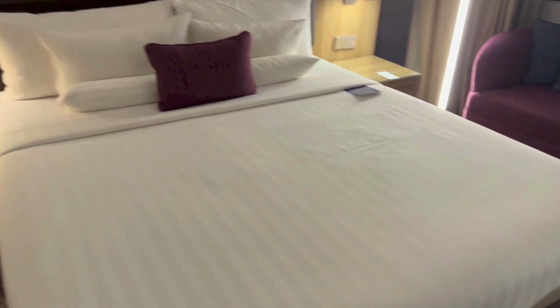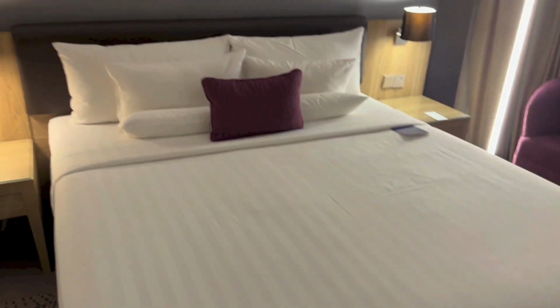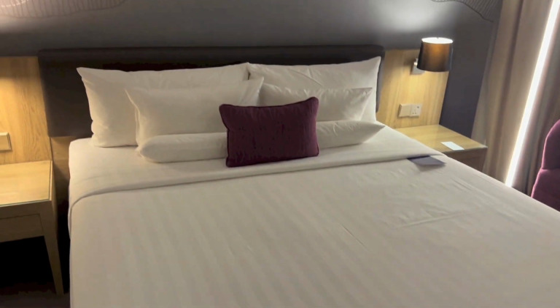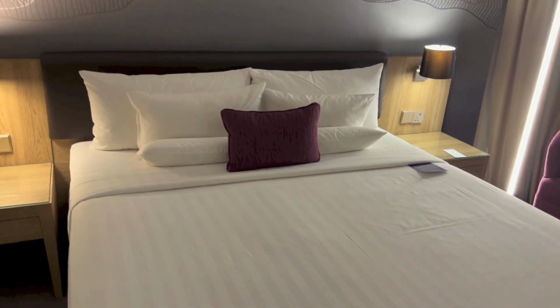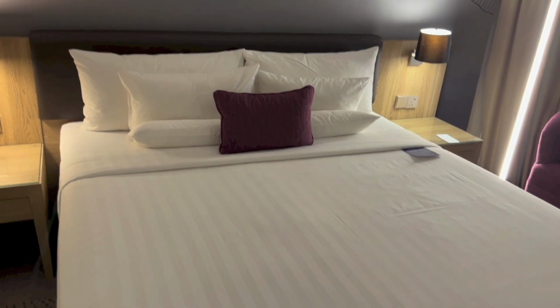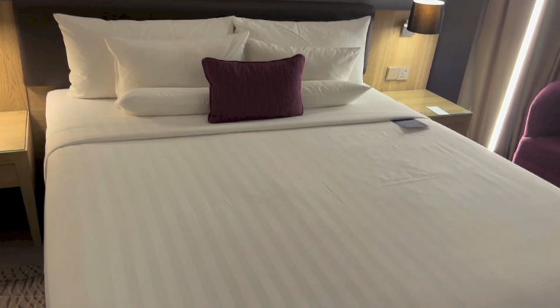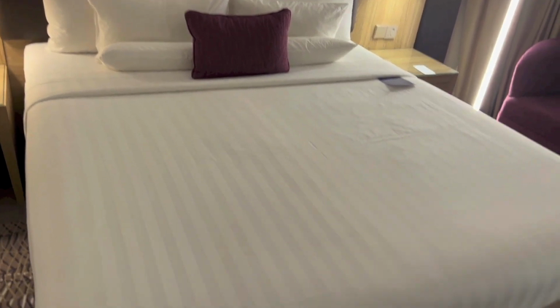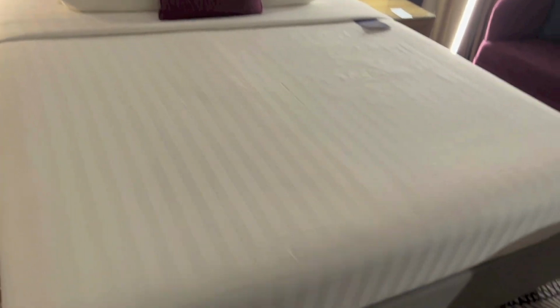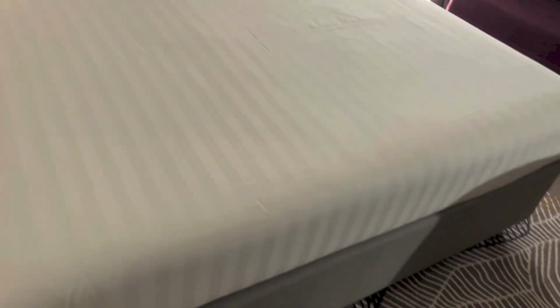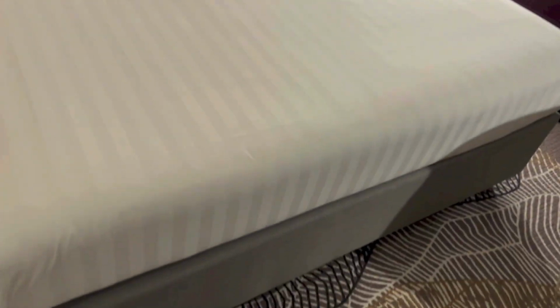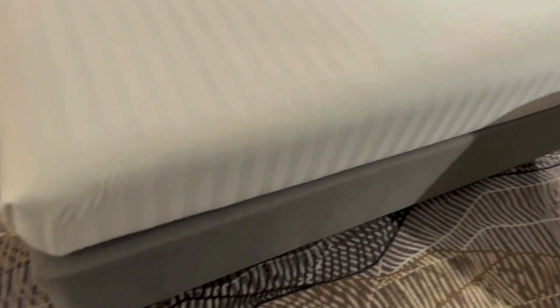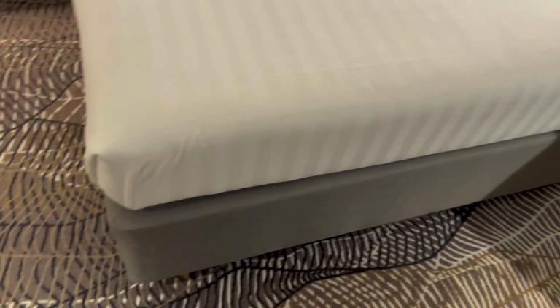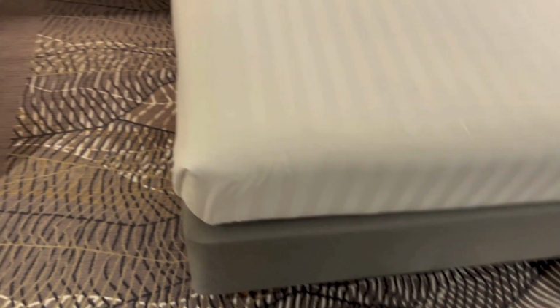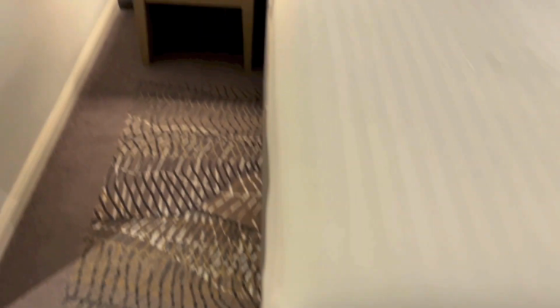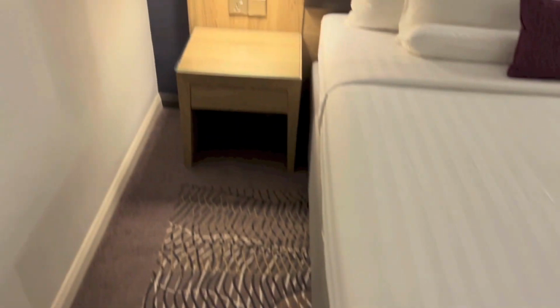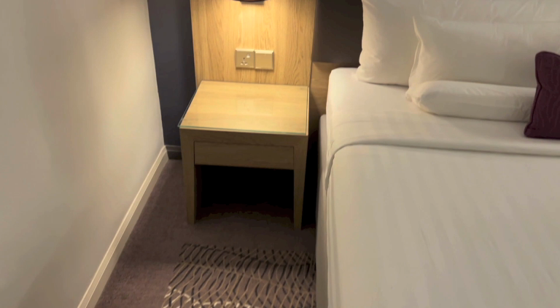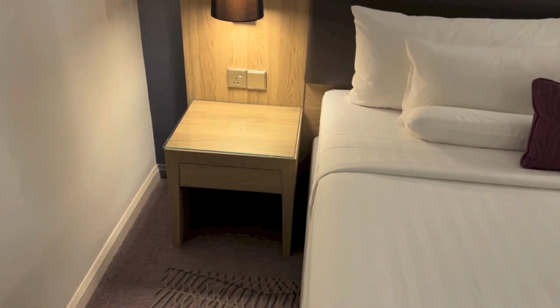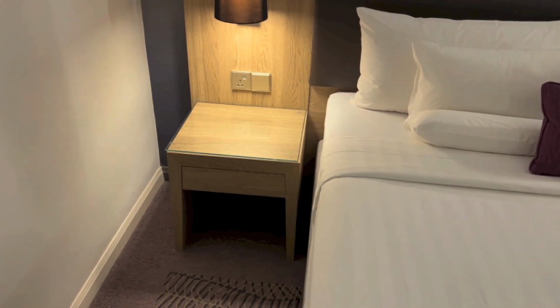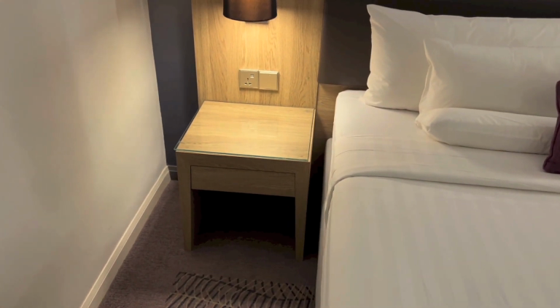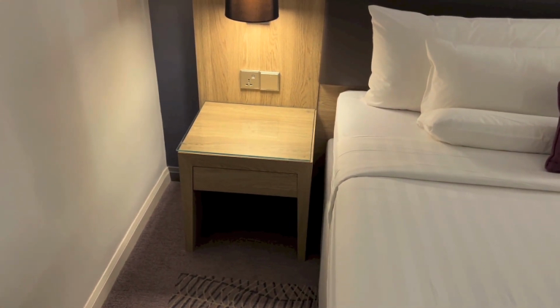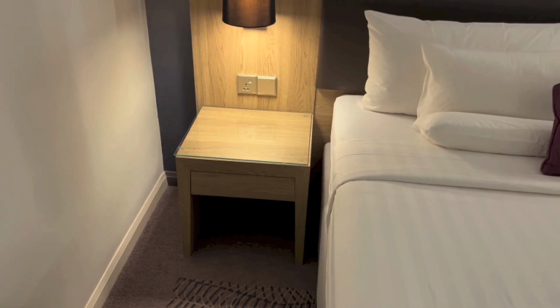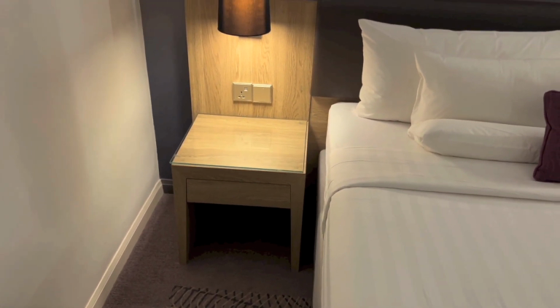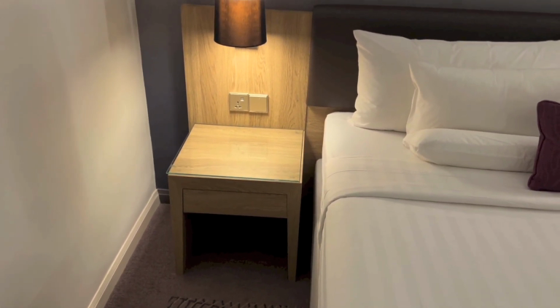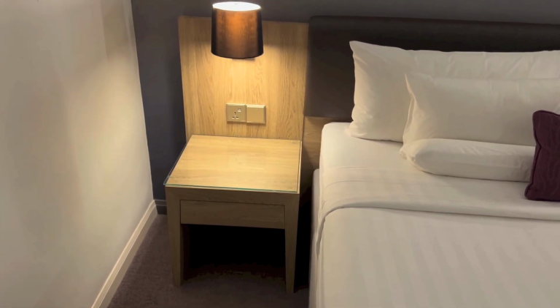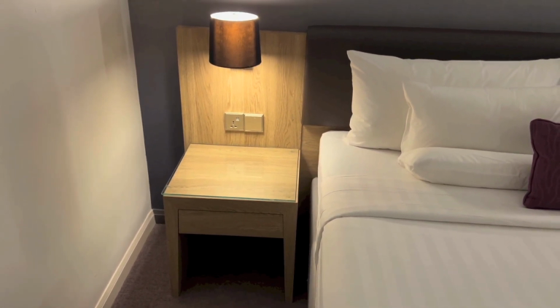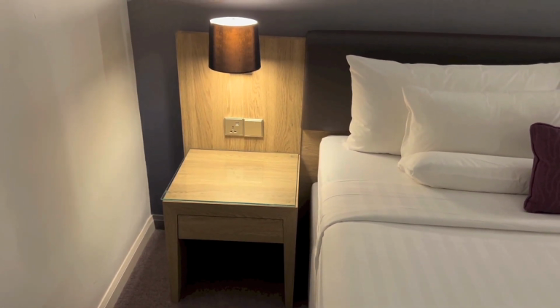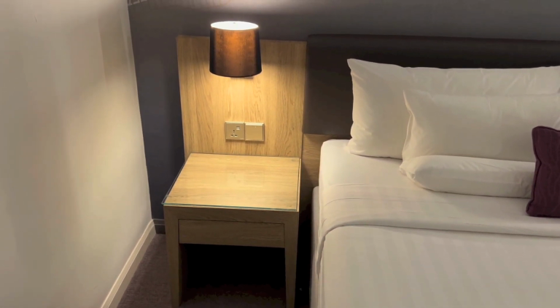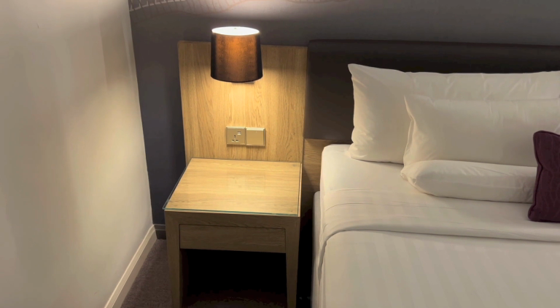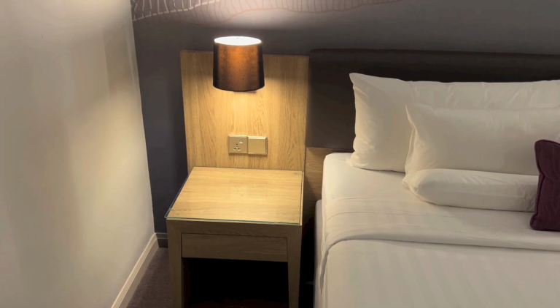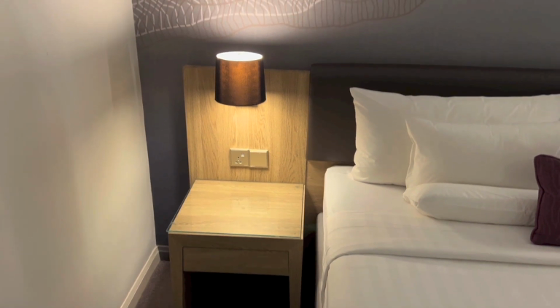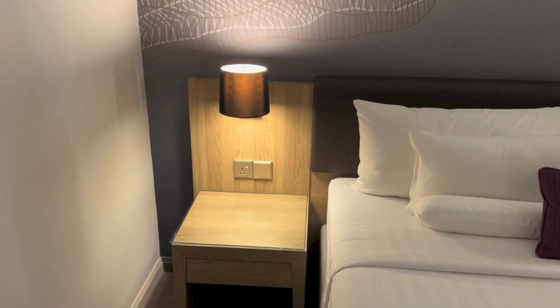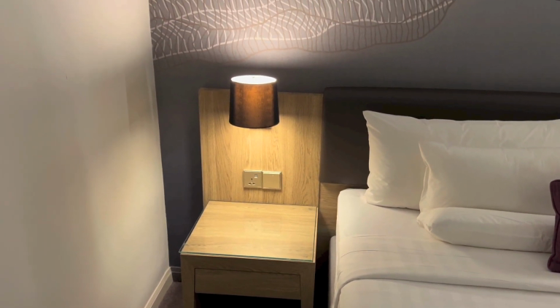Here is the bed — does look quite comfortable. On the left of the bed, there's a bedside table with storage, a plug, and I believe that is a light switch. There is the light right above.